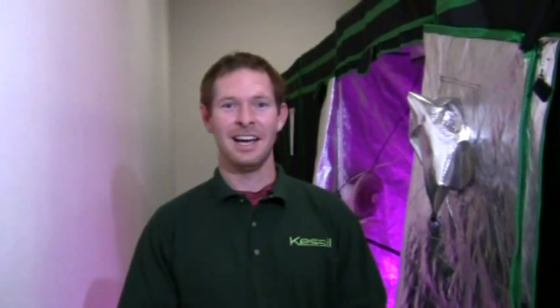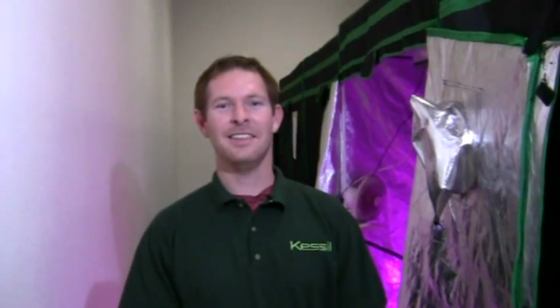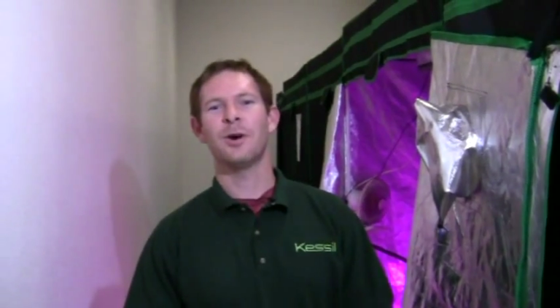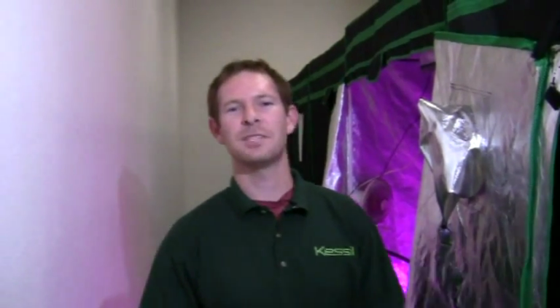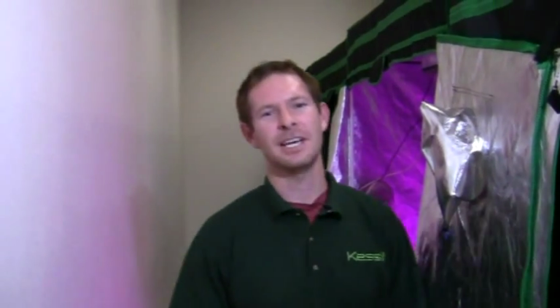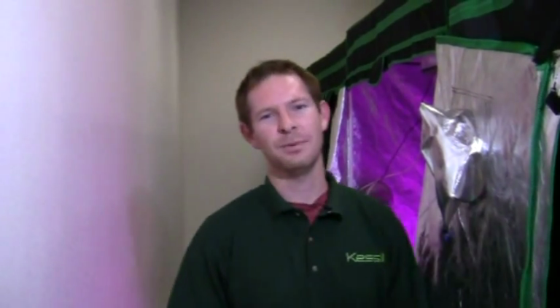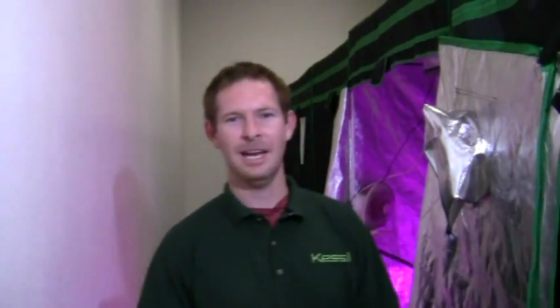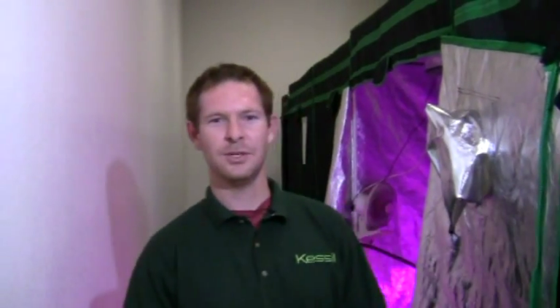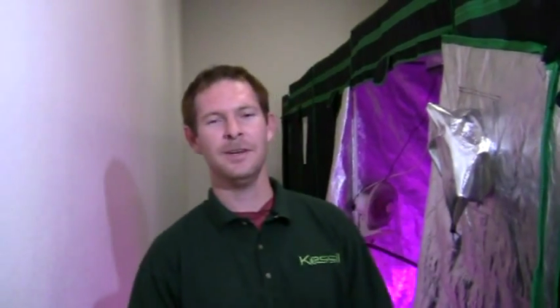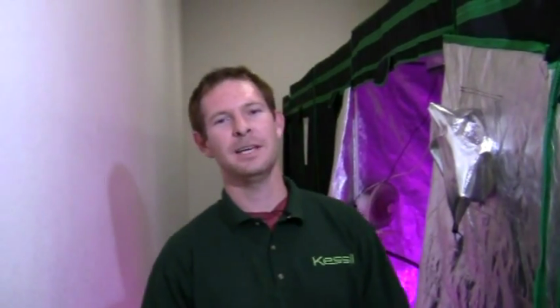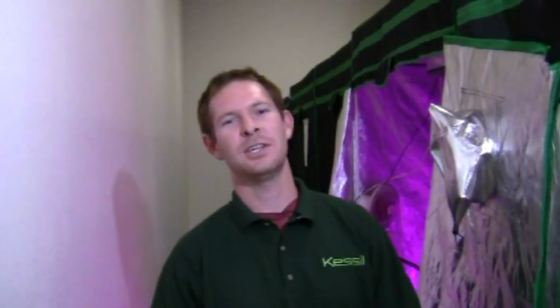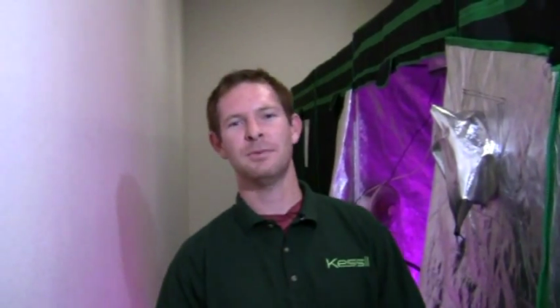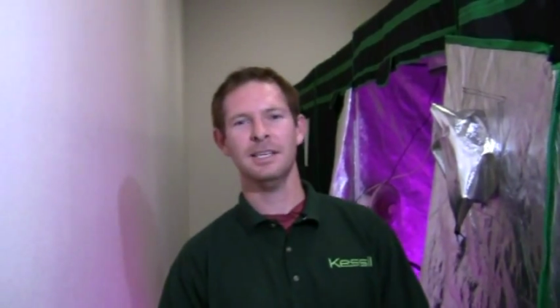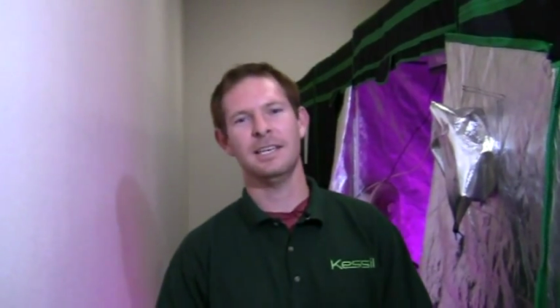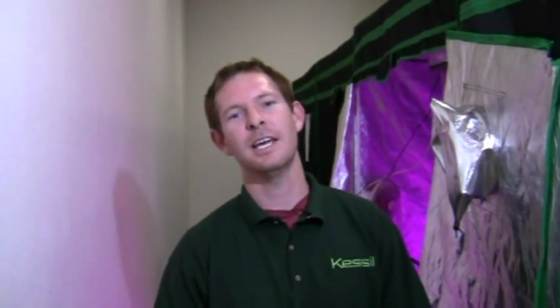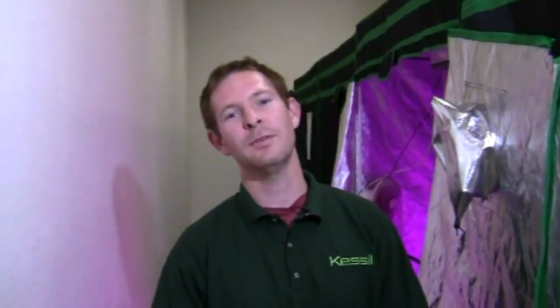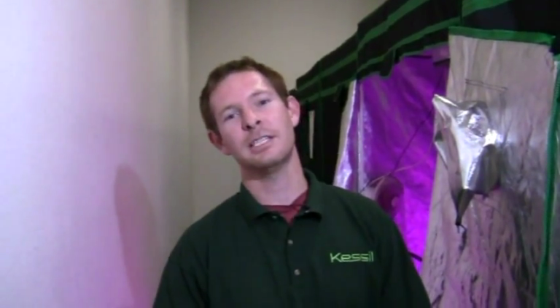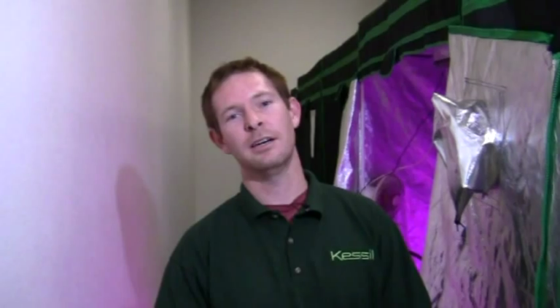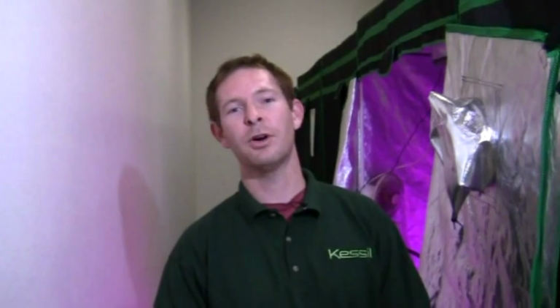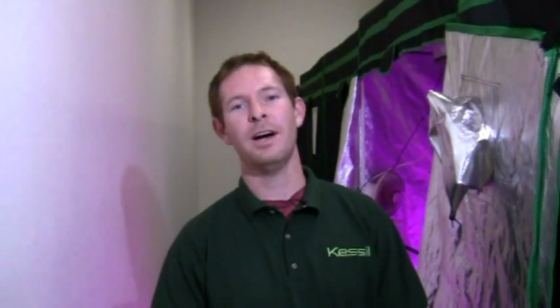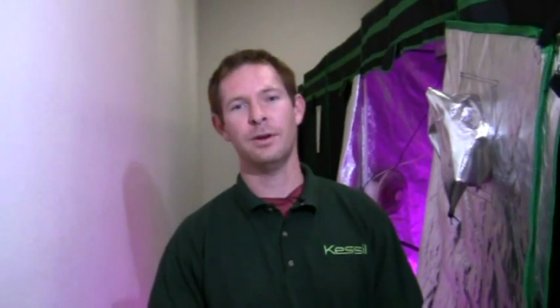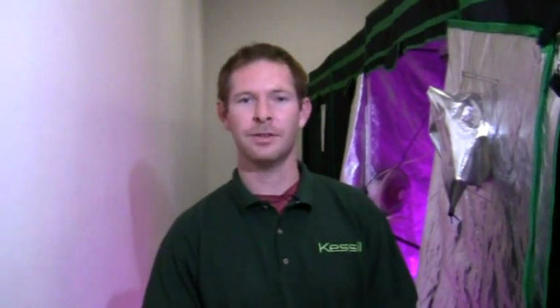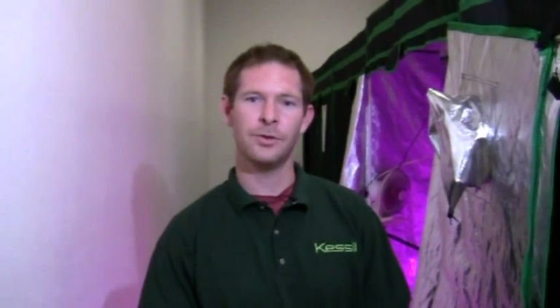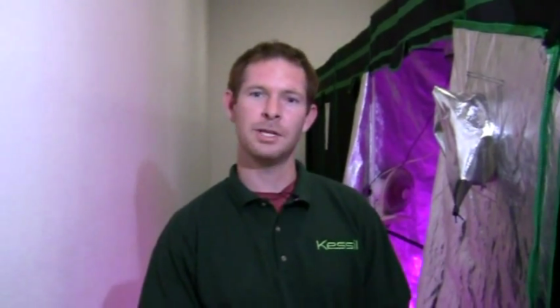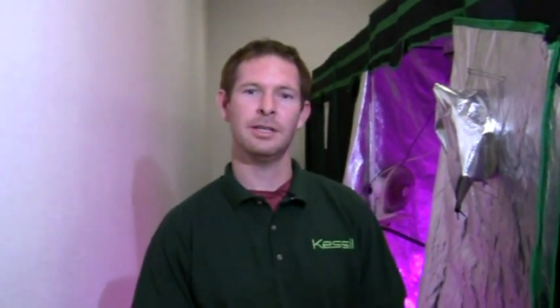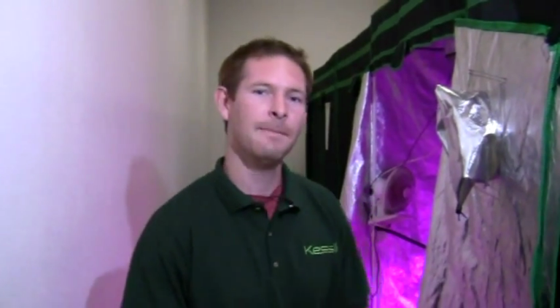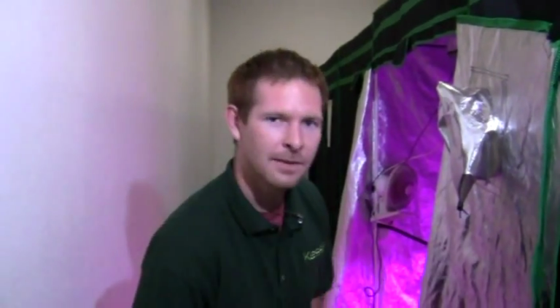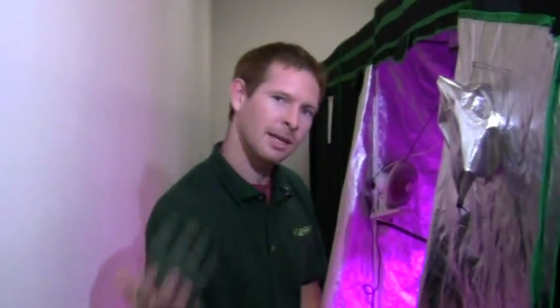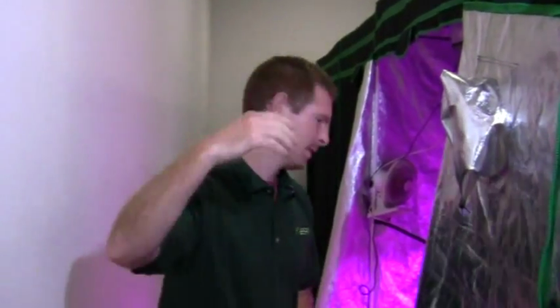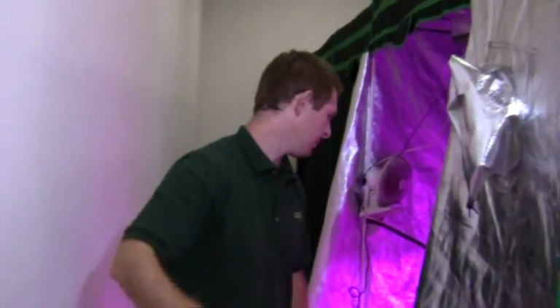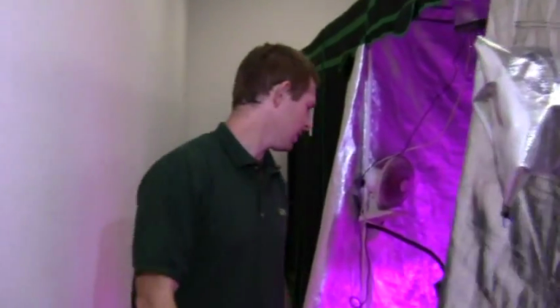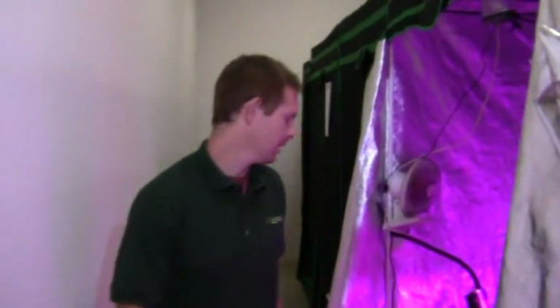Hi there, welcome to the Kessel Plant Laboratory. My name is Josh Puckett, and today we would like to profile one of our grow rooms here in the lab. Come take a look.